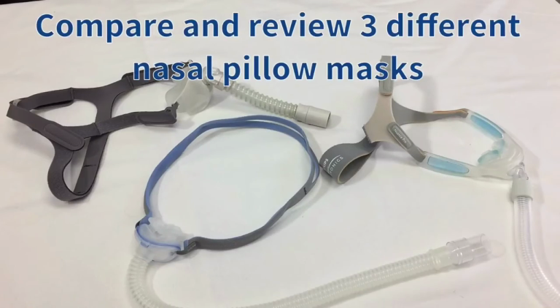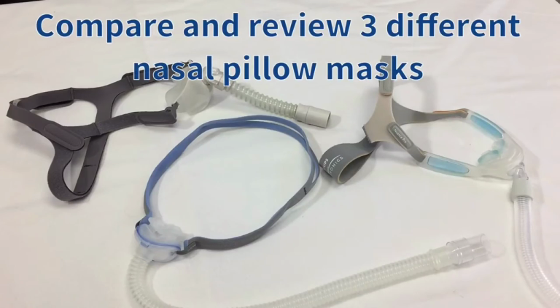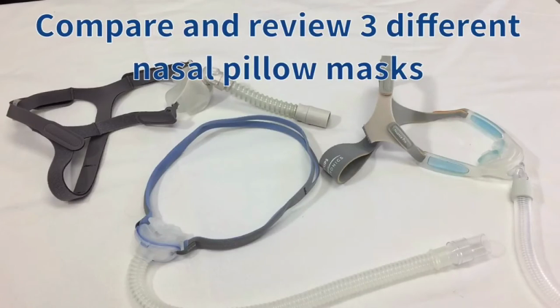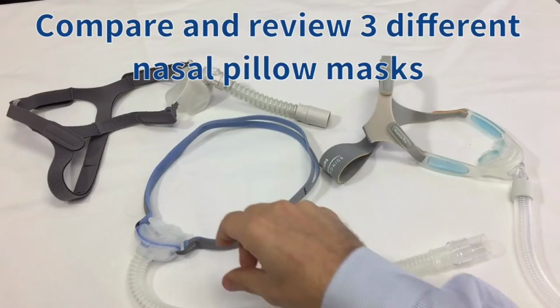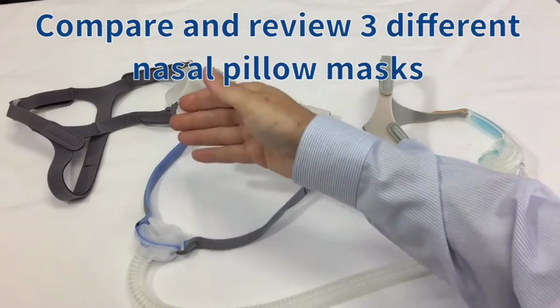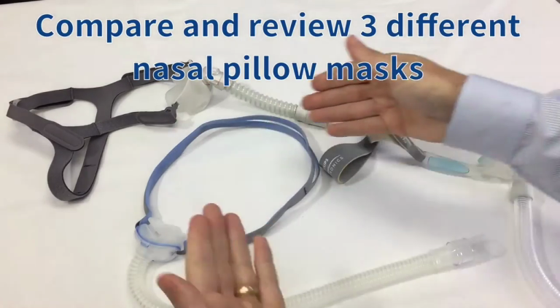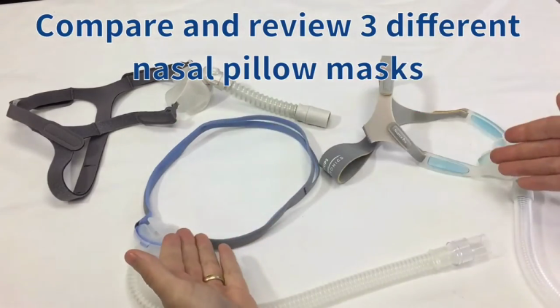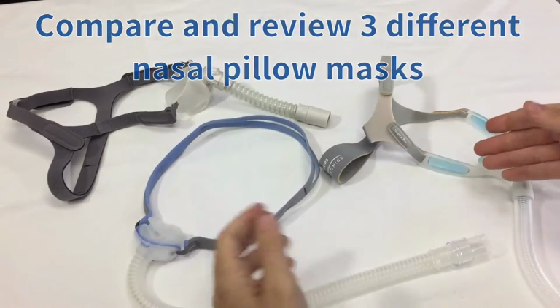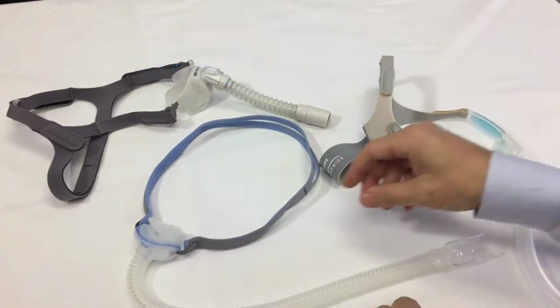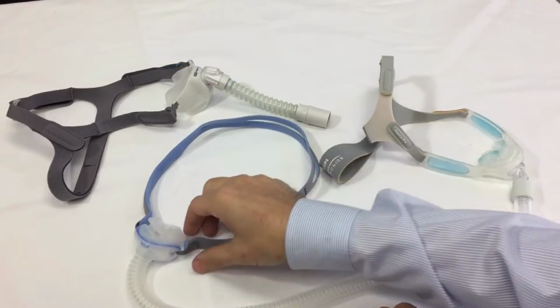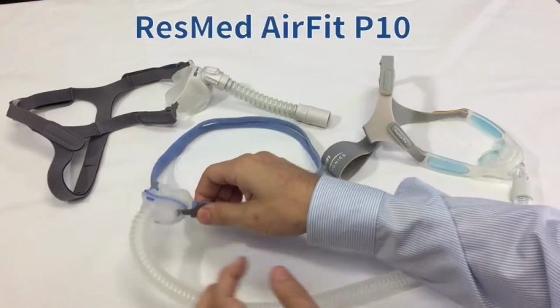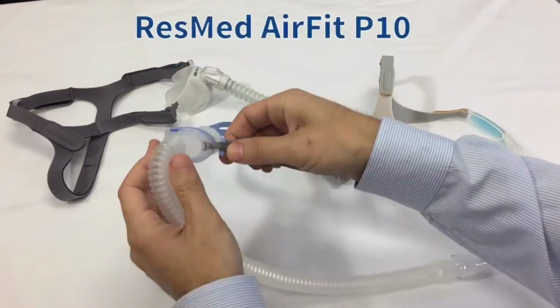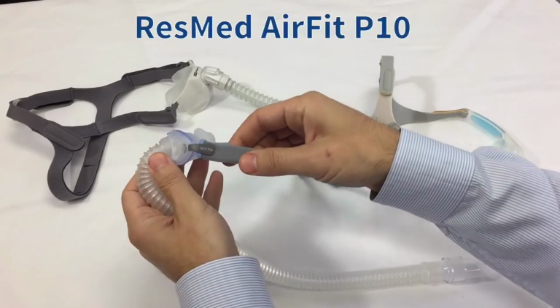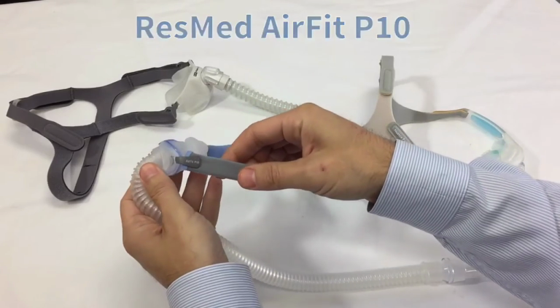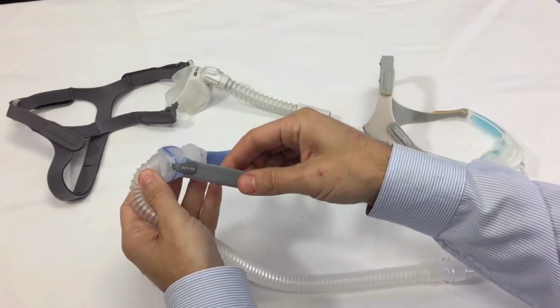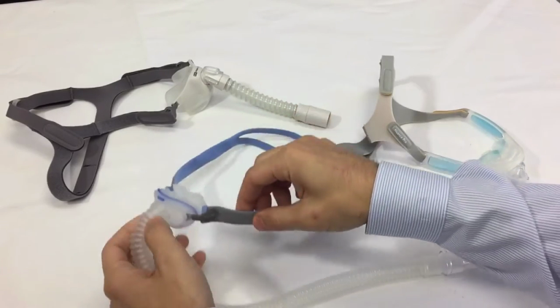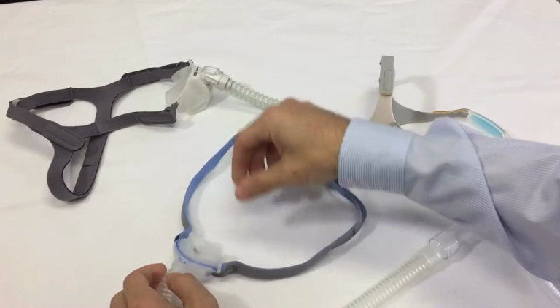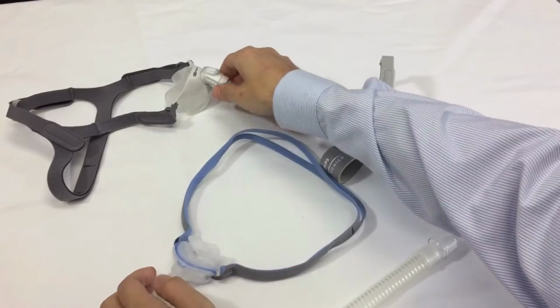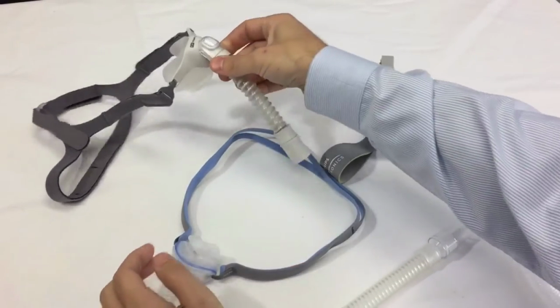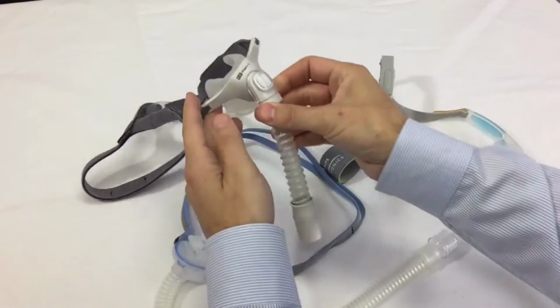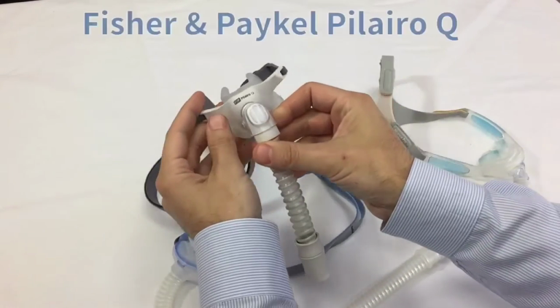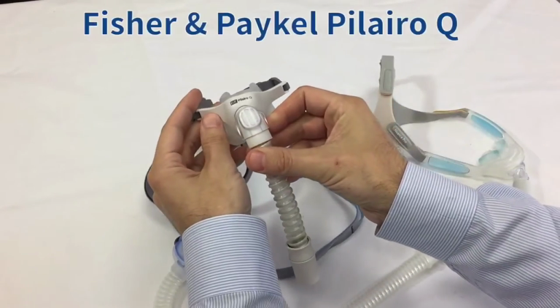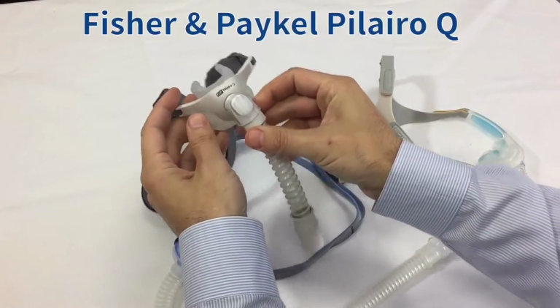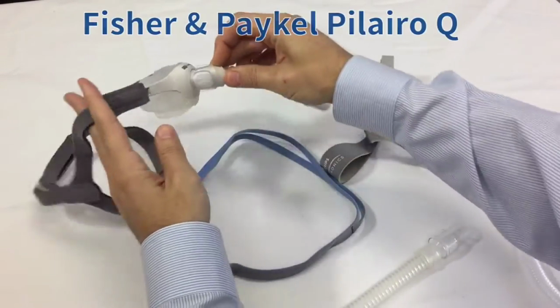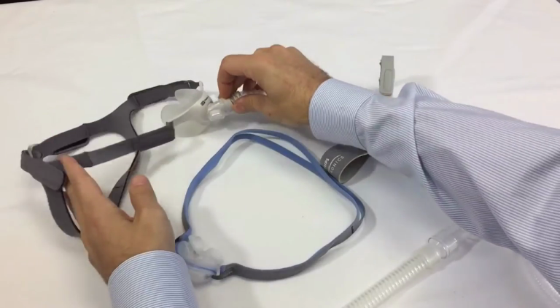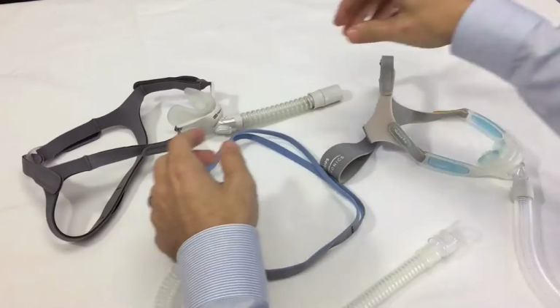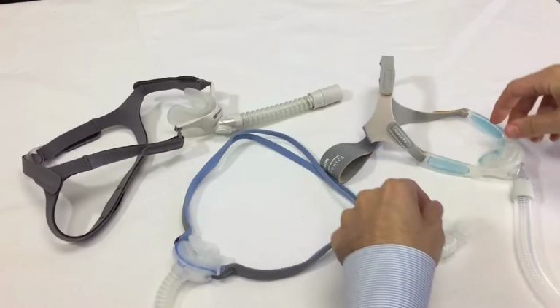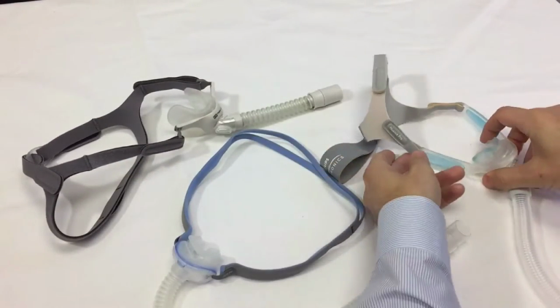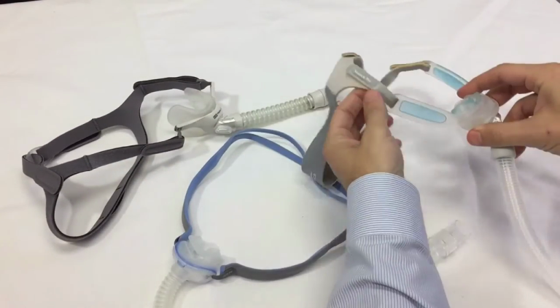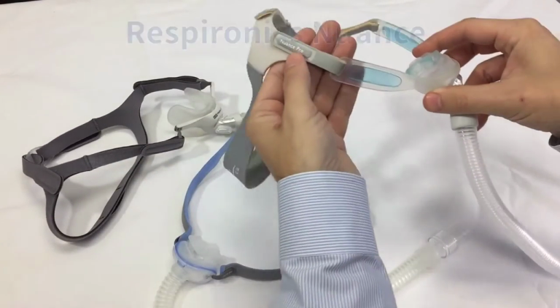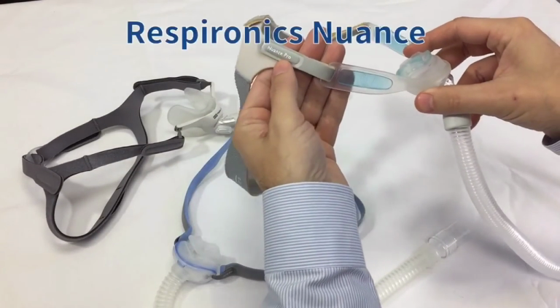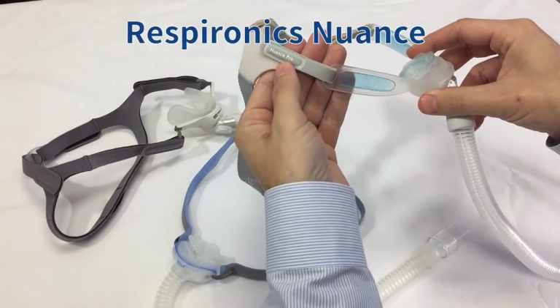Hi, this is Chris from the CPAP Shop. I wanted to show you three different nasal pillow masks so we can compare them. First is the ResMed P10, this is the Polaro Q, and lastly we have the ResBronix Nuance.